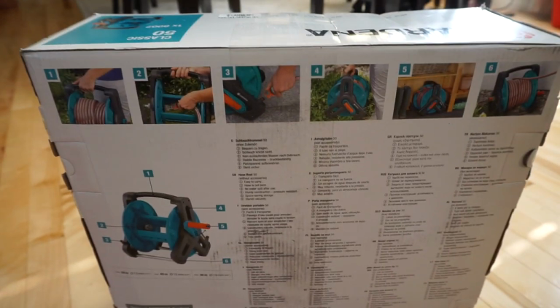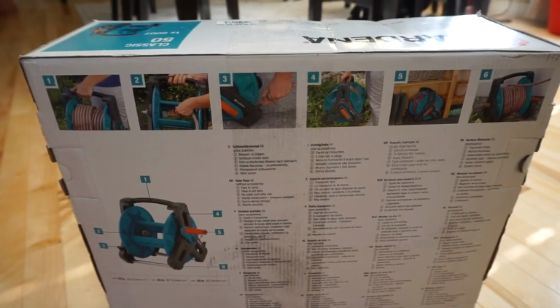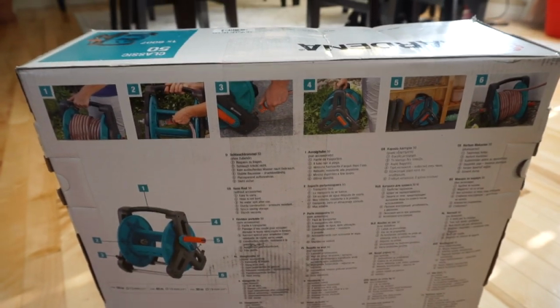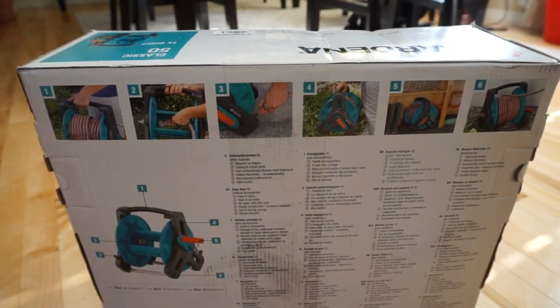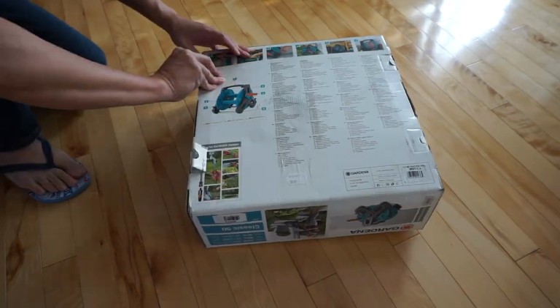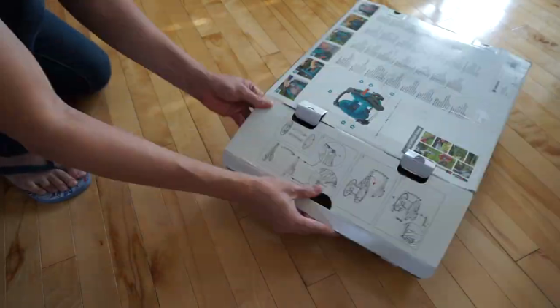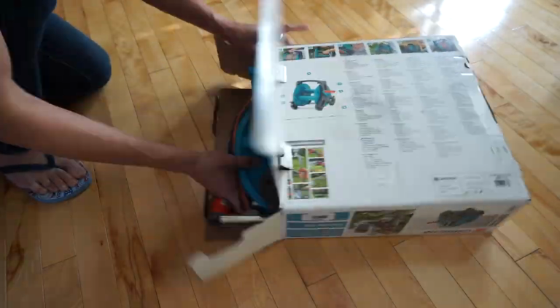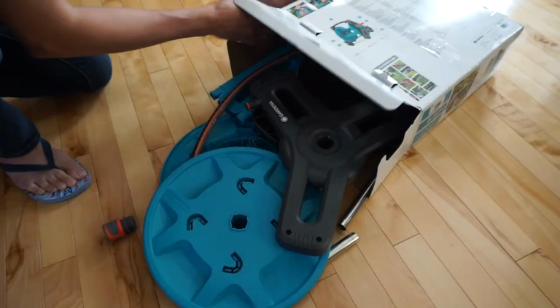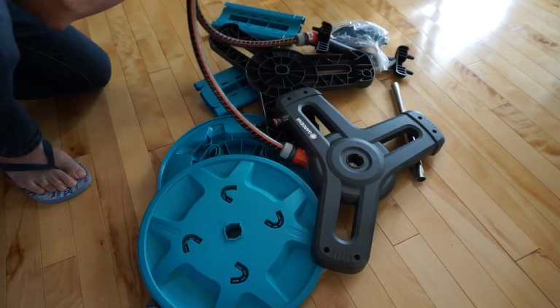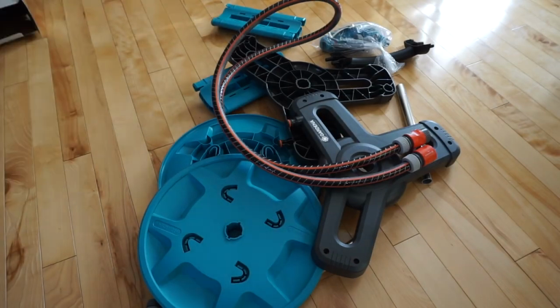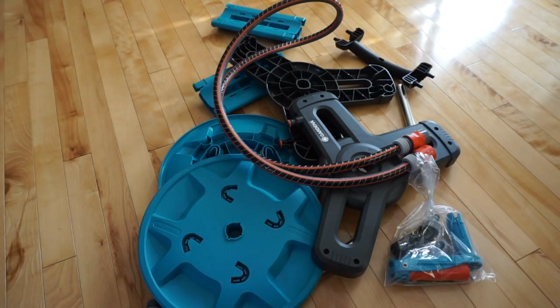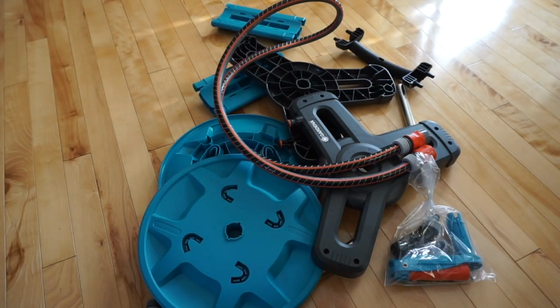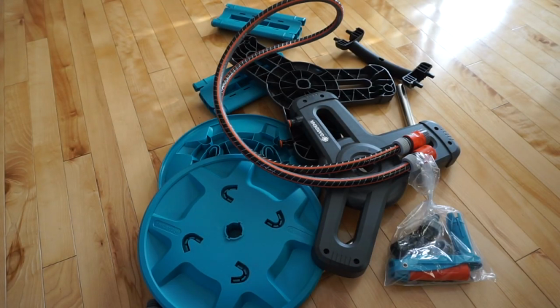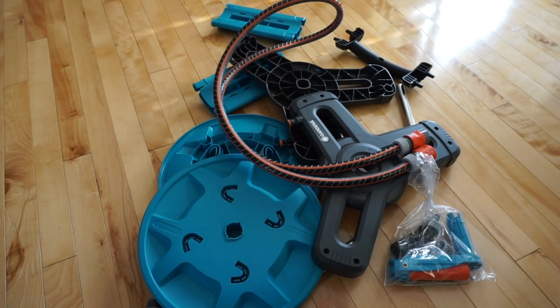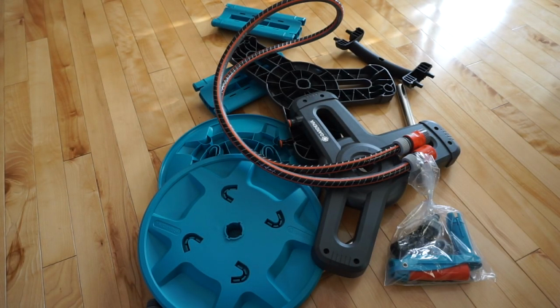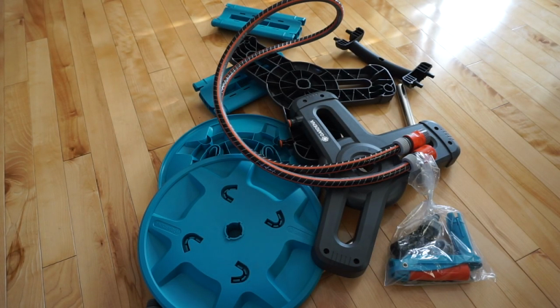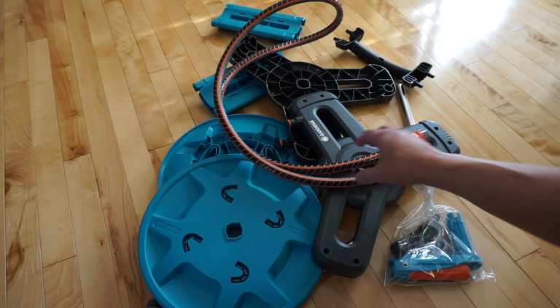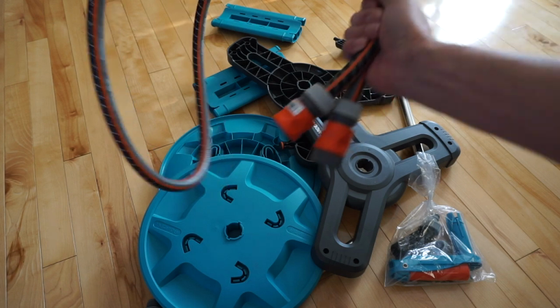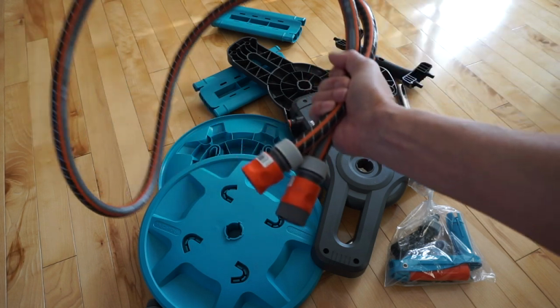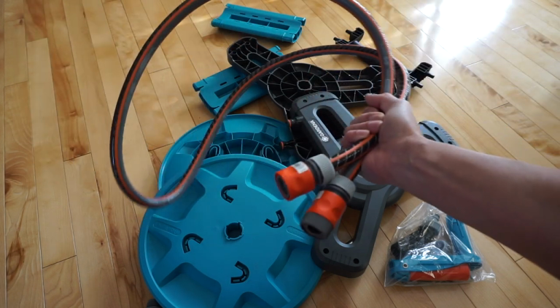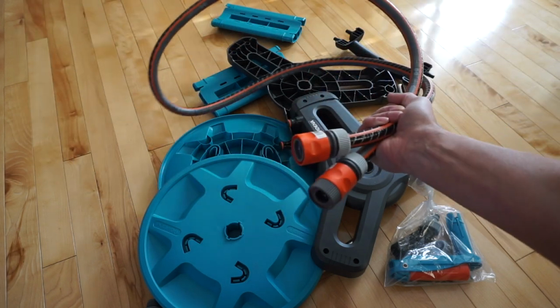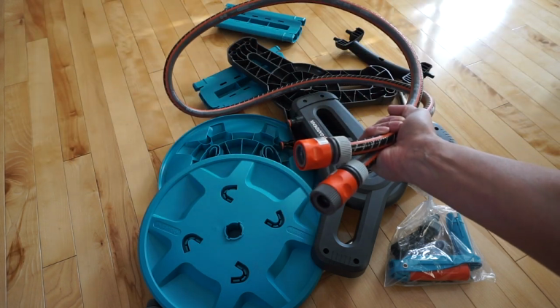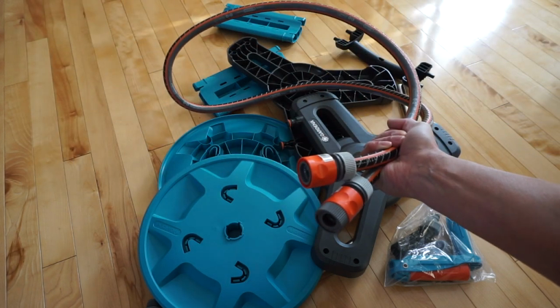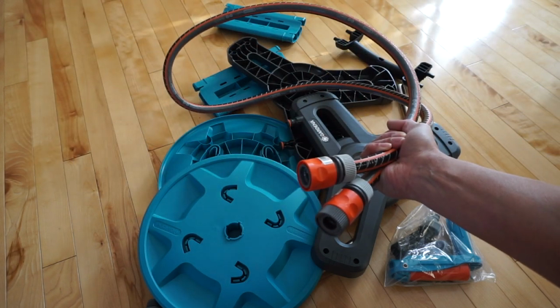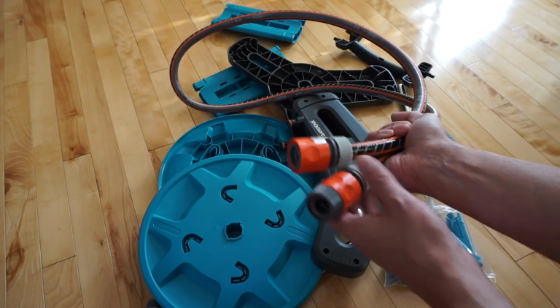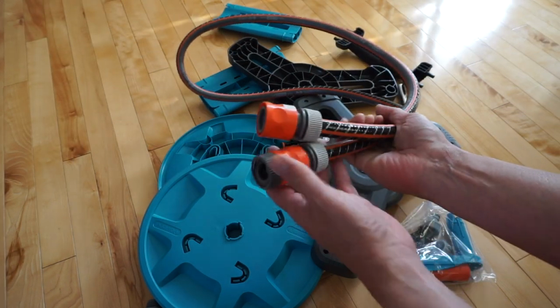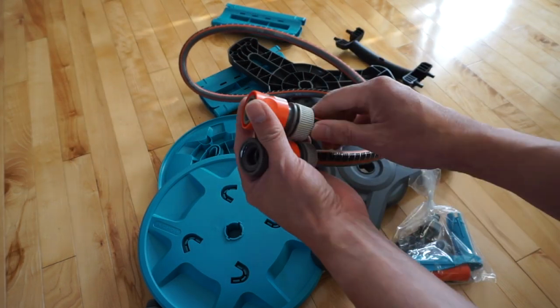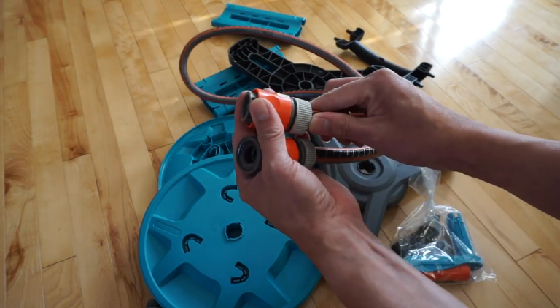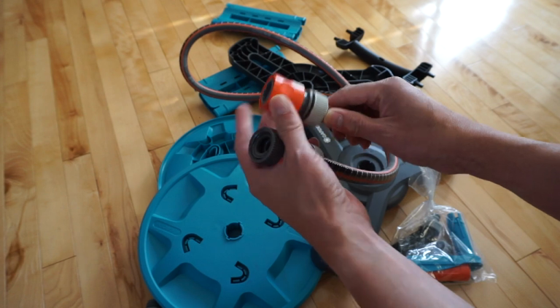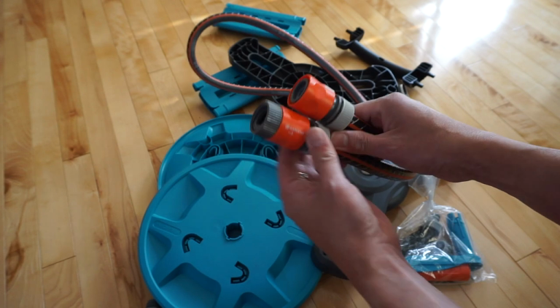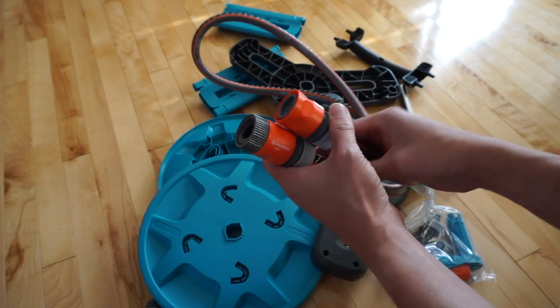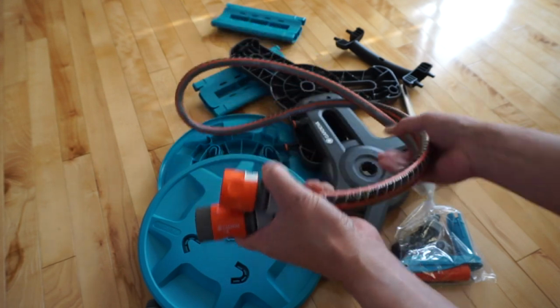Okay, time to open it up. So here you go — it does come unassembled. They even included a hose with some connectors. That is pretty good.